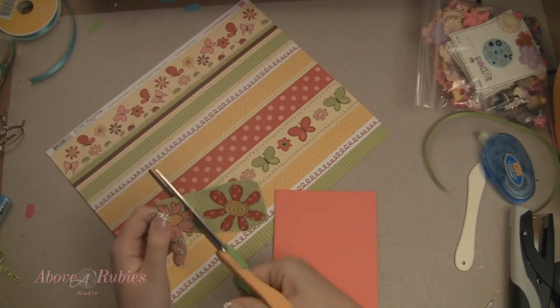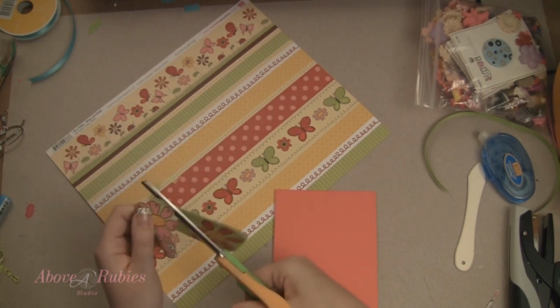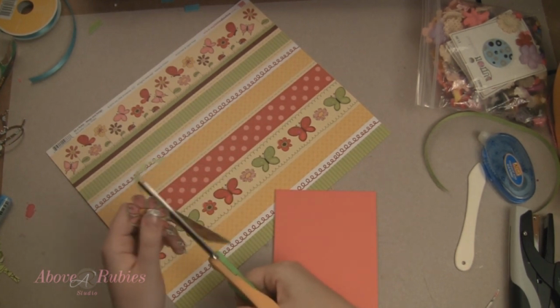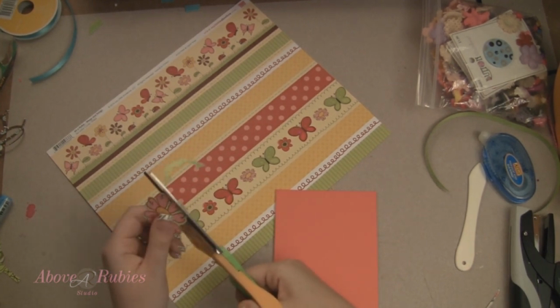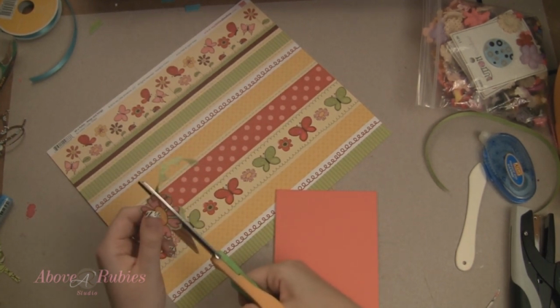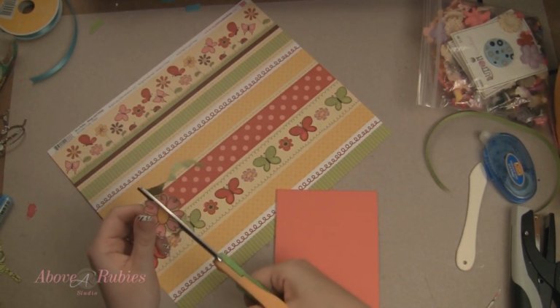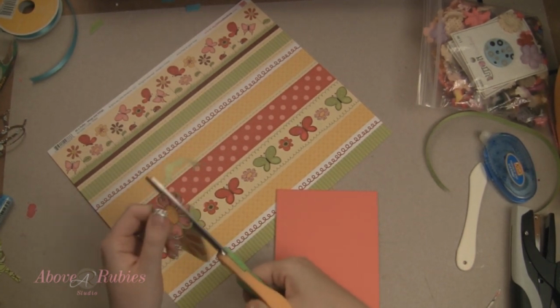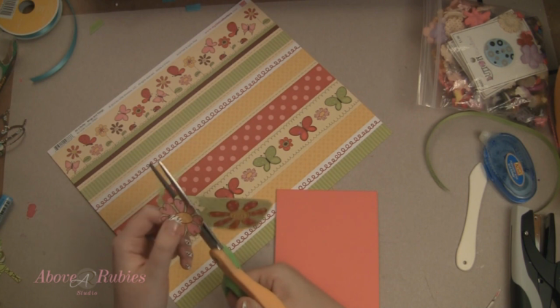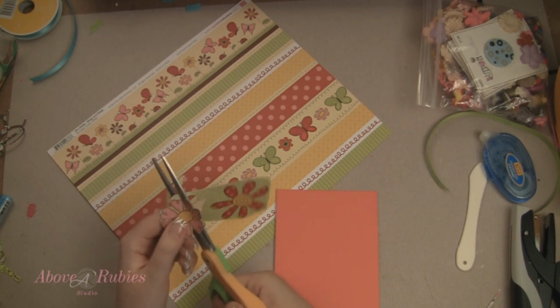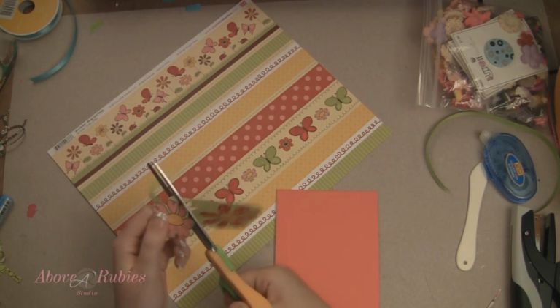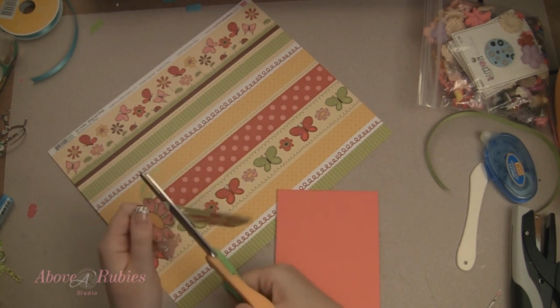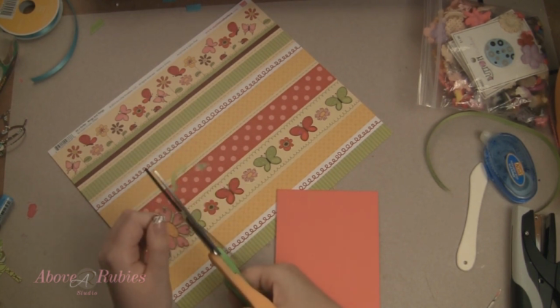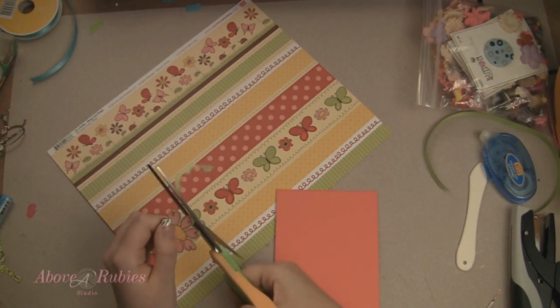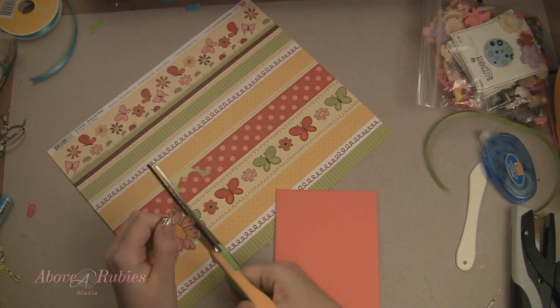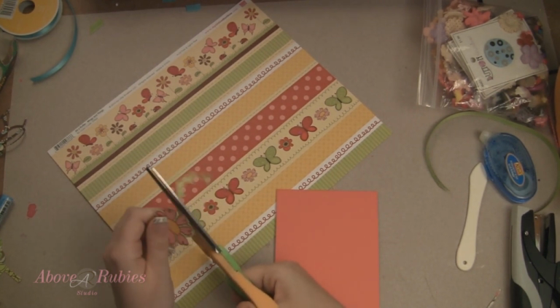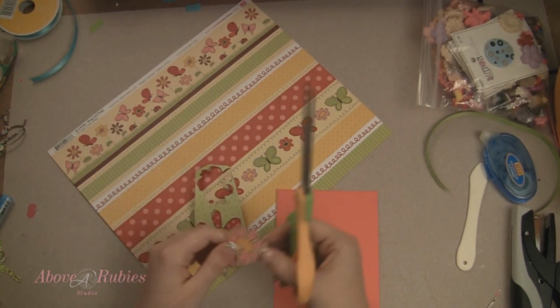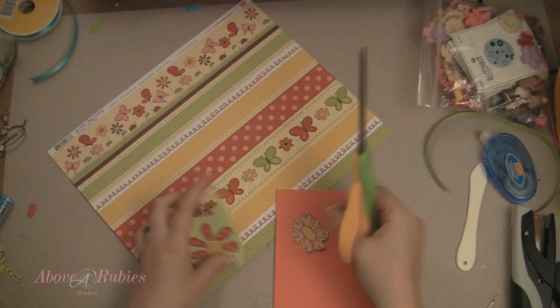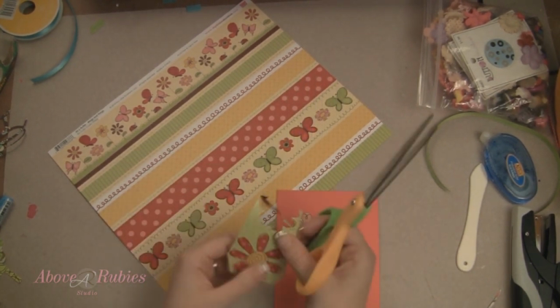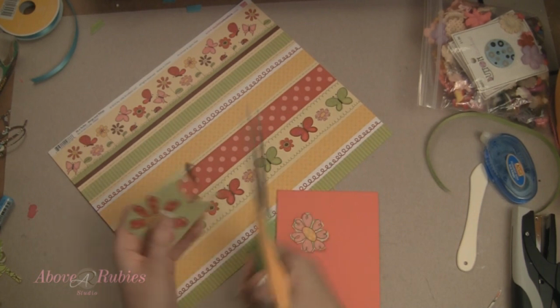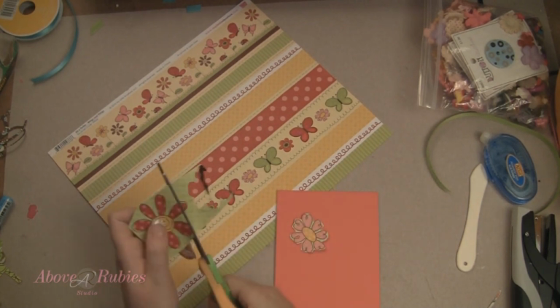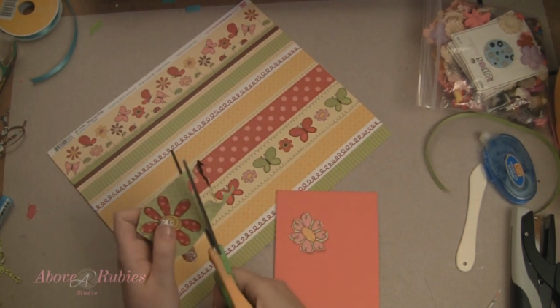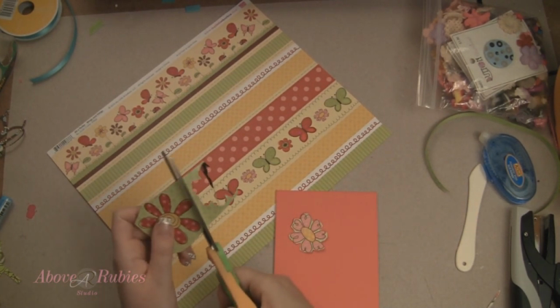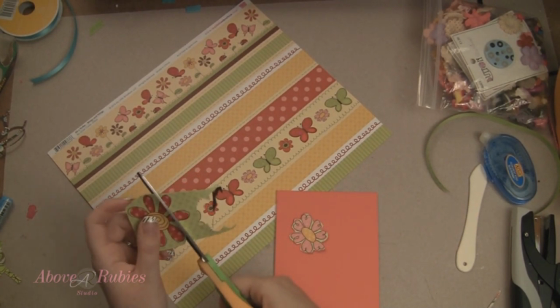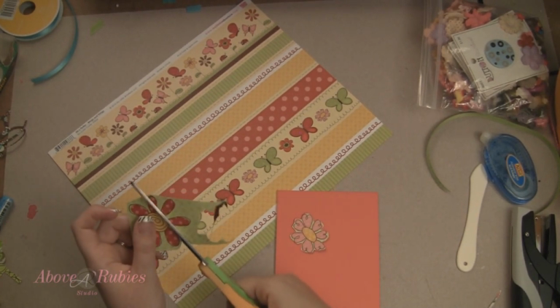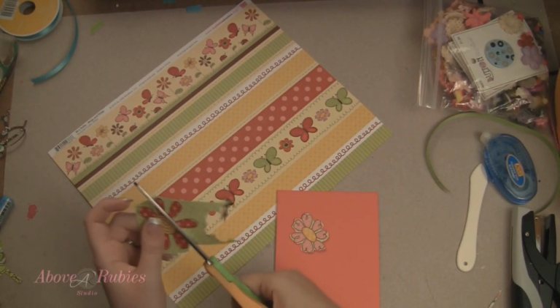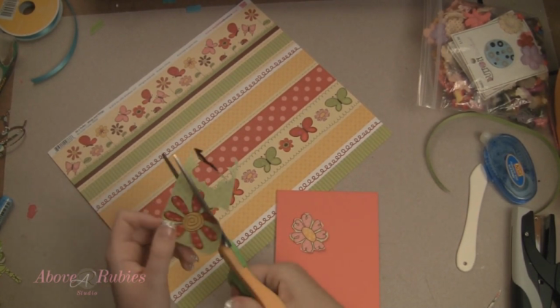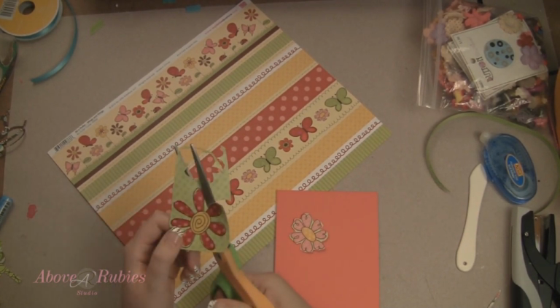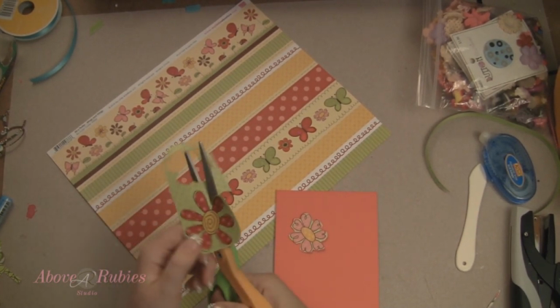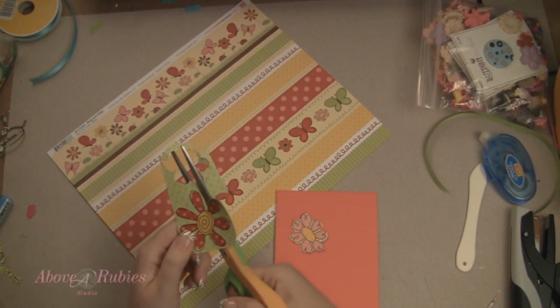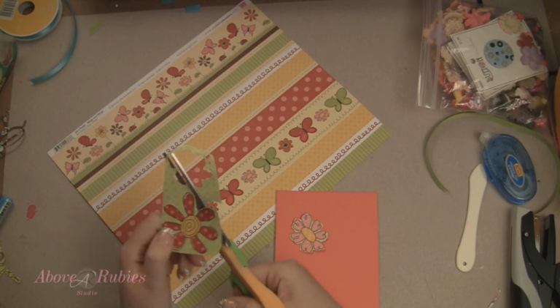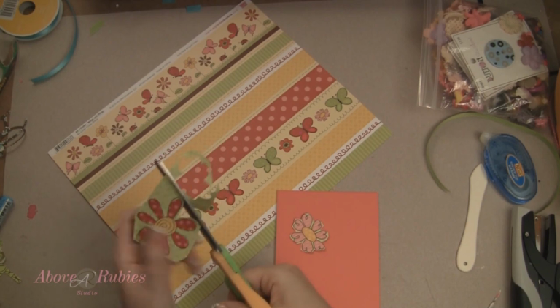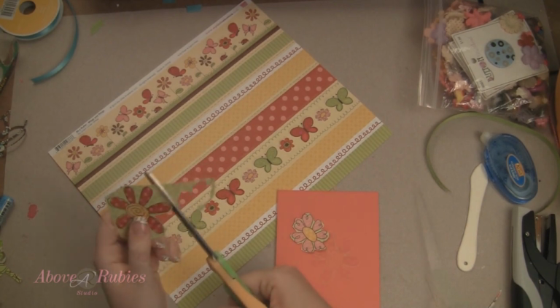If I wanted to get a precision cut, you would want to use a finer set of scissors. I actually really recommend the Tim Holtz Tonic Scissors — they are awesome. They can really get good clean cuts for intricate projects and things.